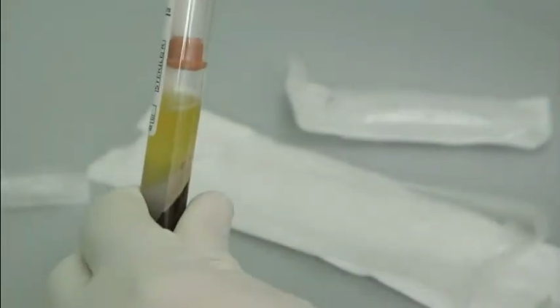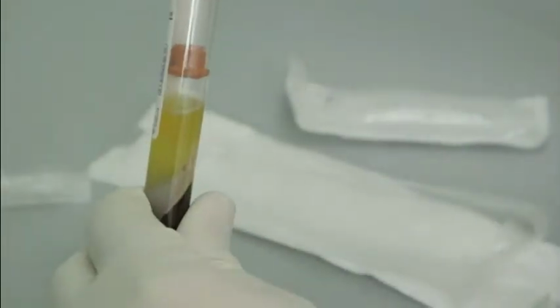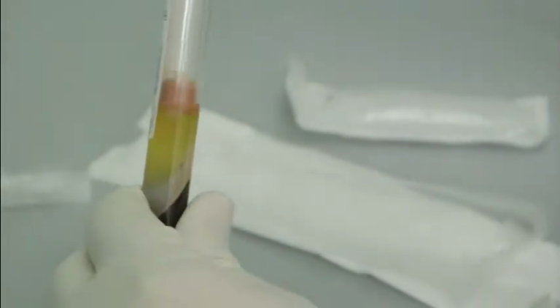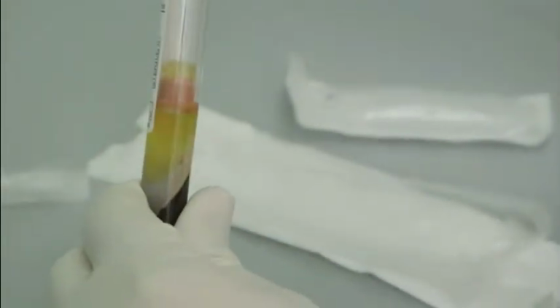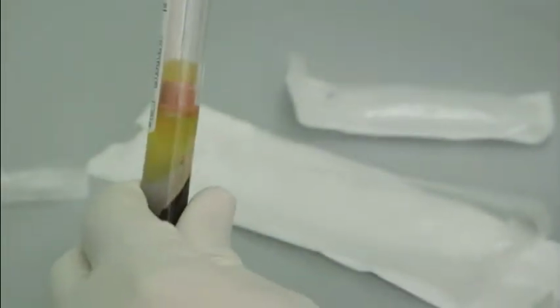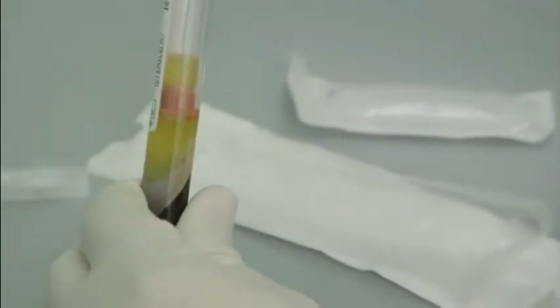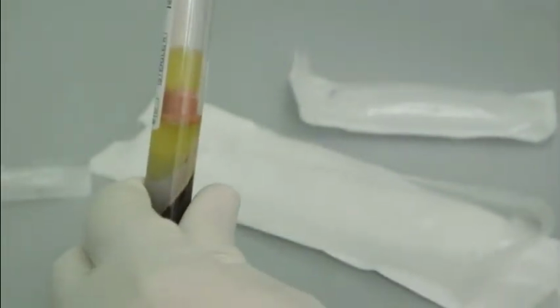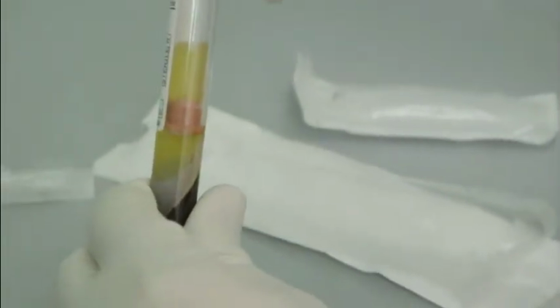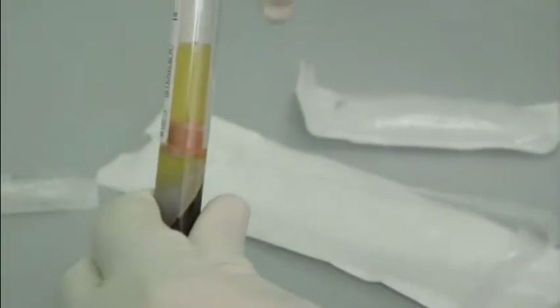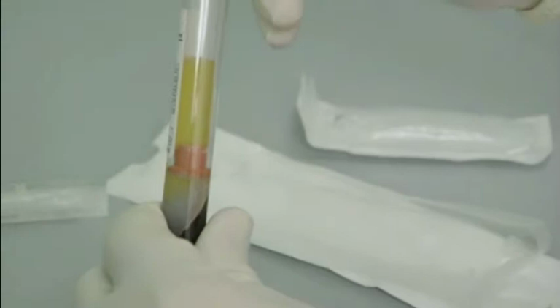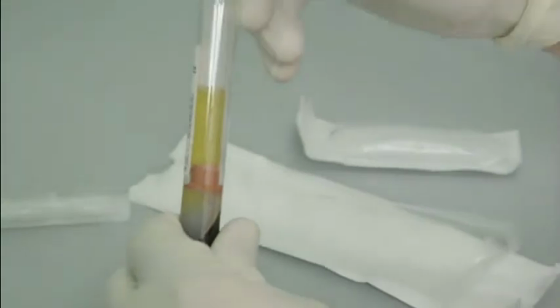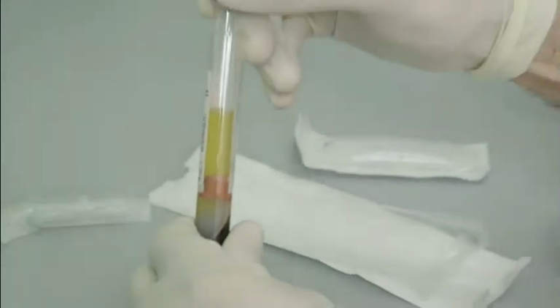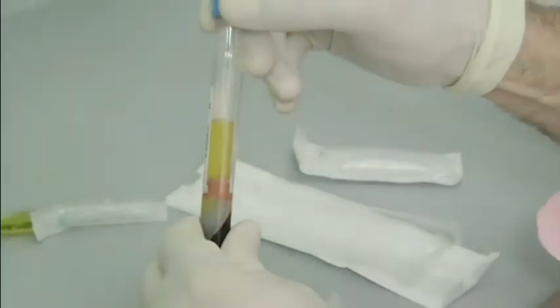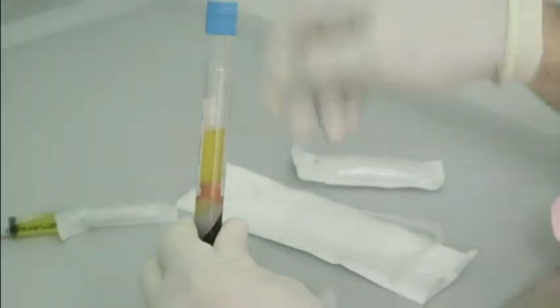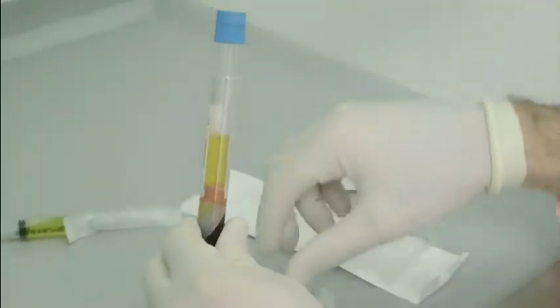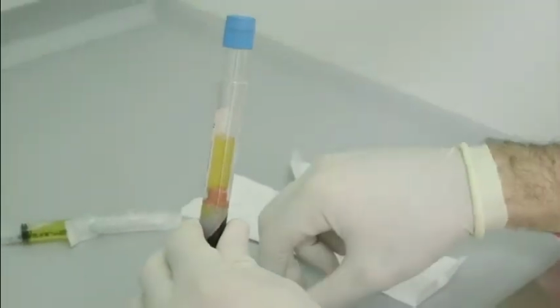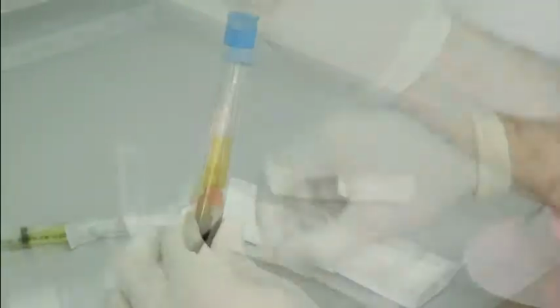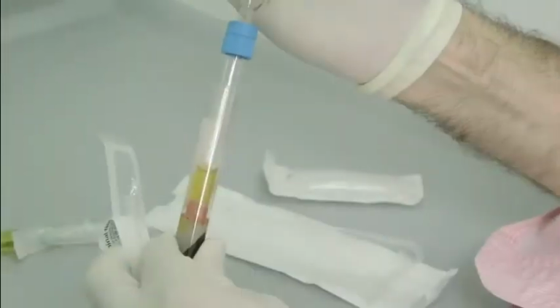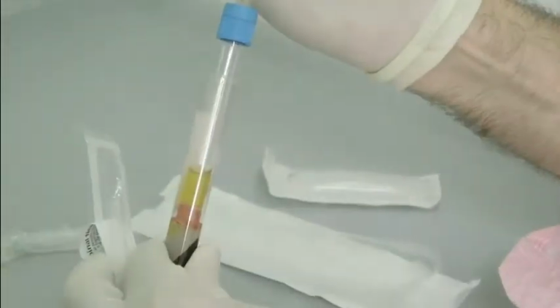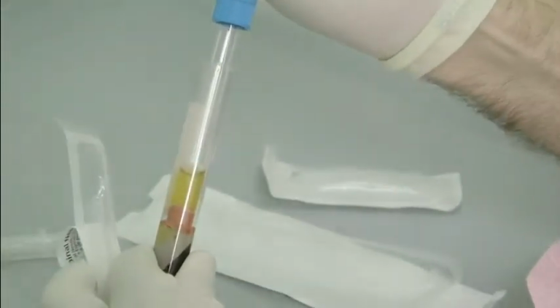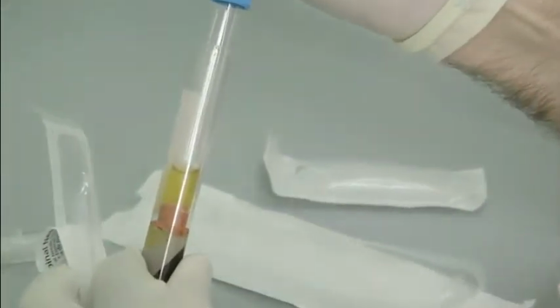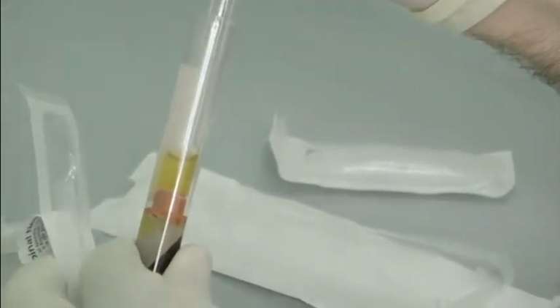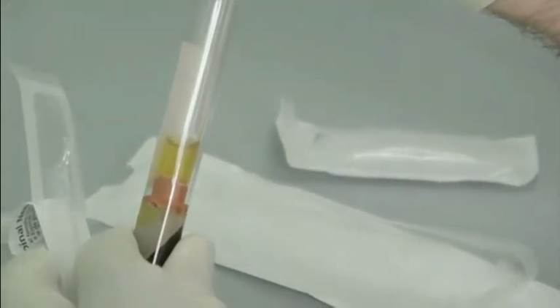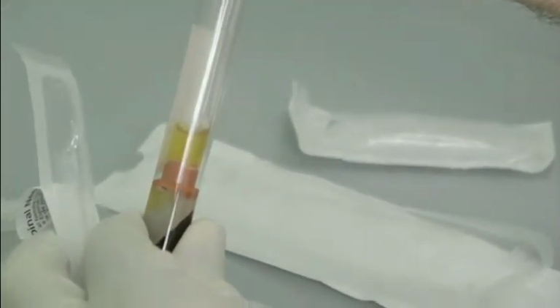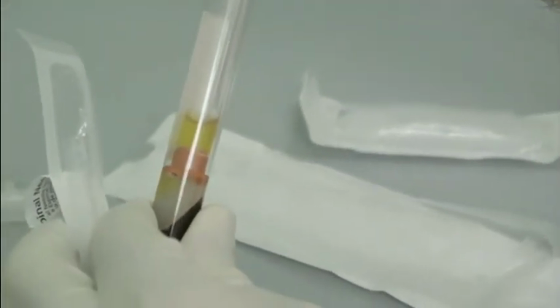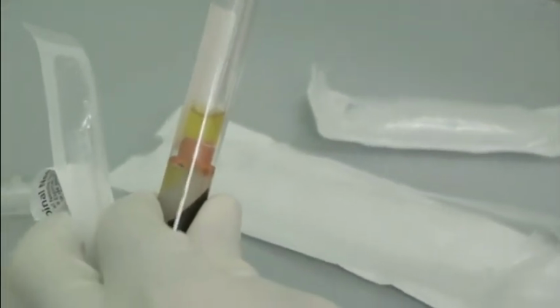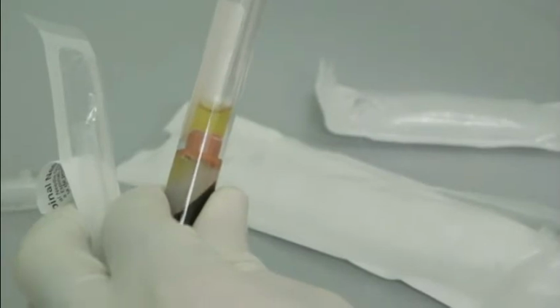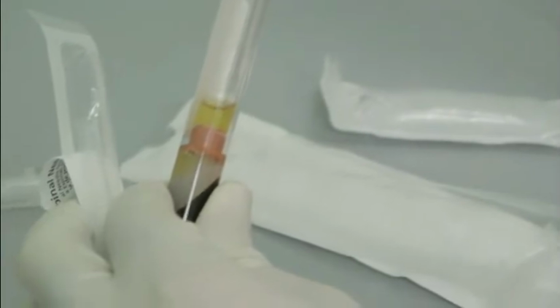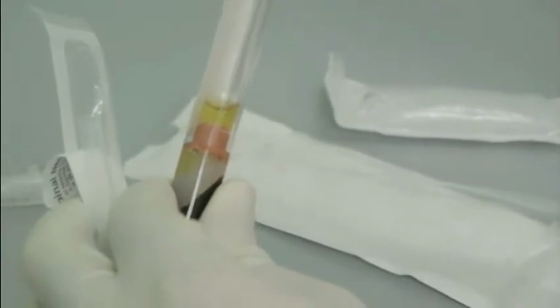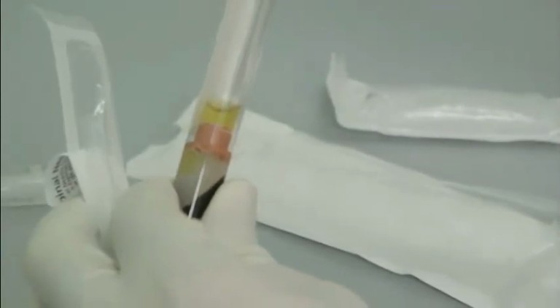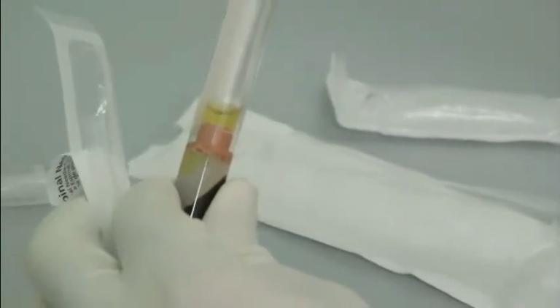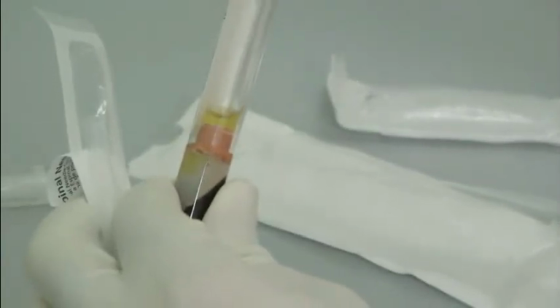The platelets are then re-suspended or re-added to the plasma by mixing the solution. All of this procedure is performed in a negative pressure fume chamber to ensure safety. Once the platelets have been re-added to the plasma,